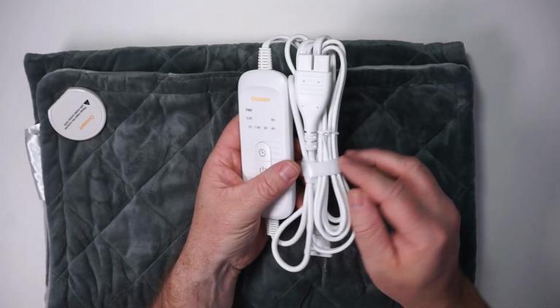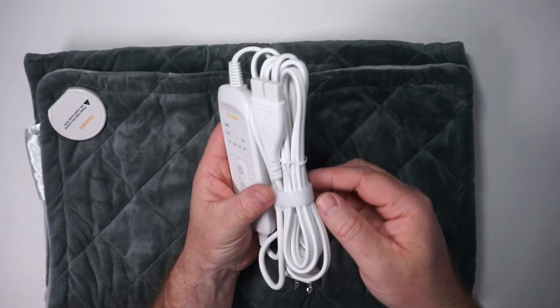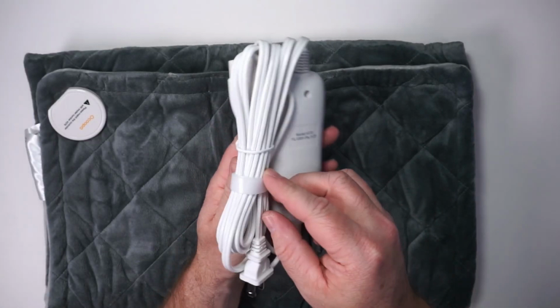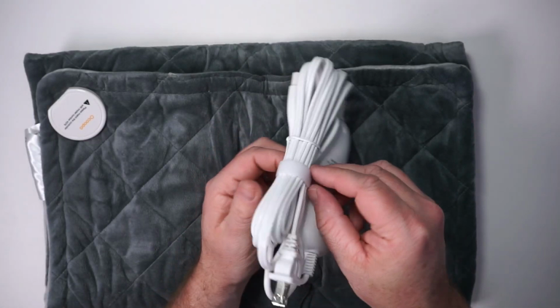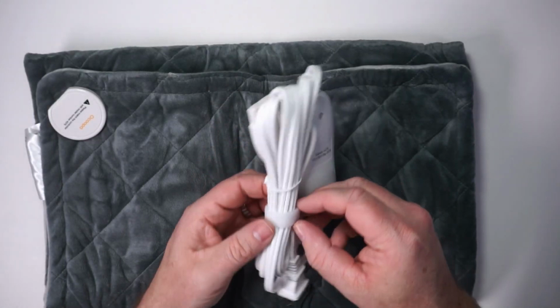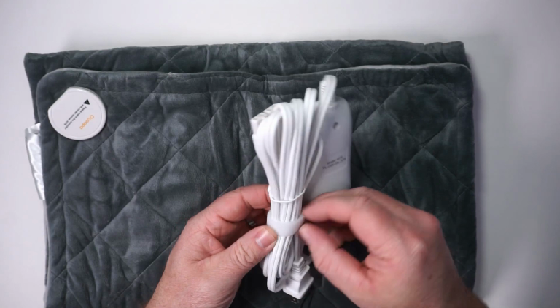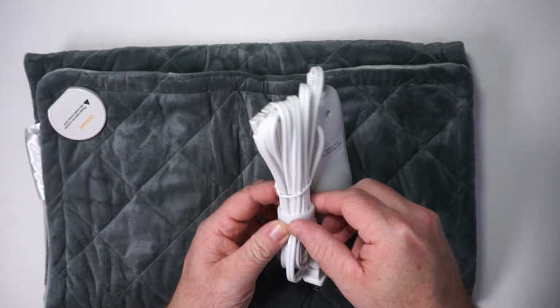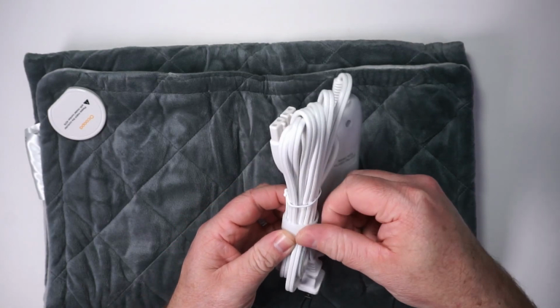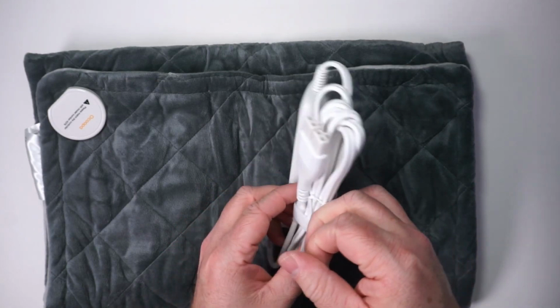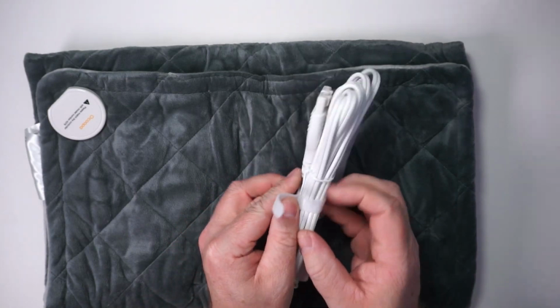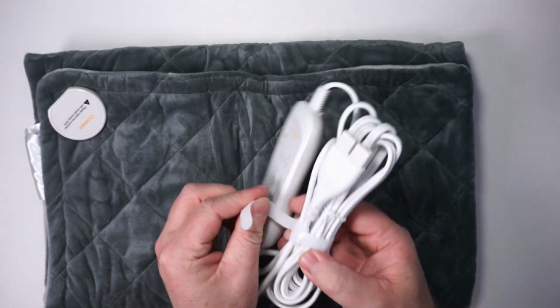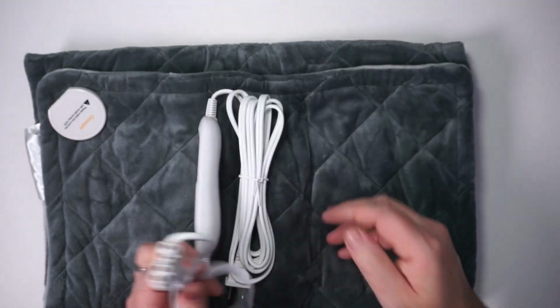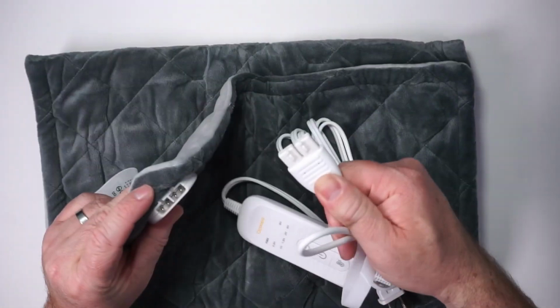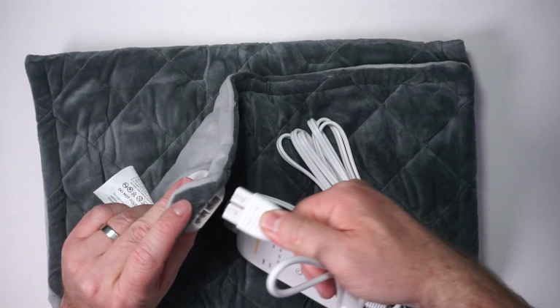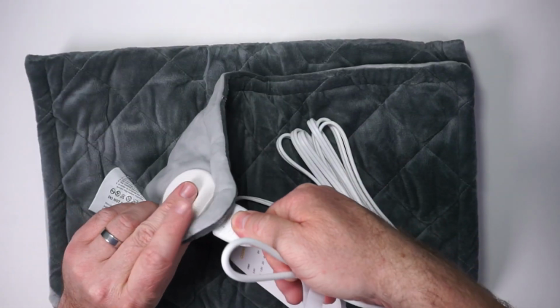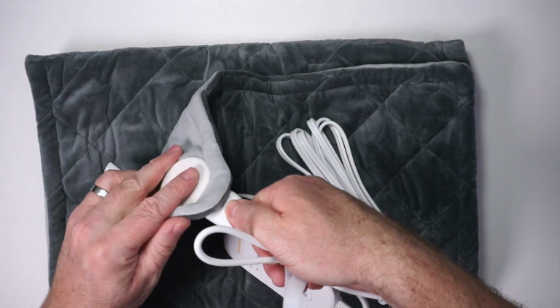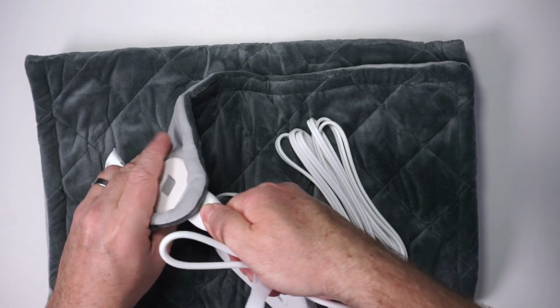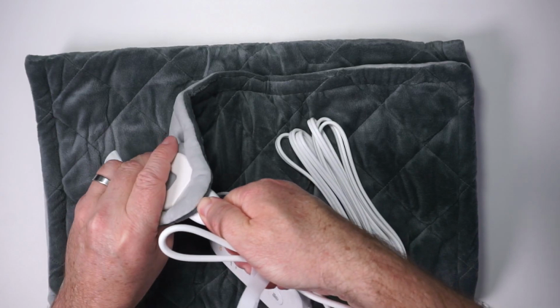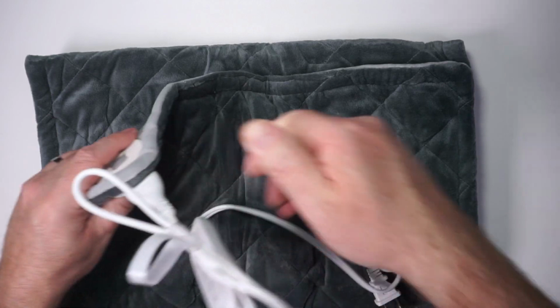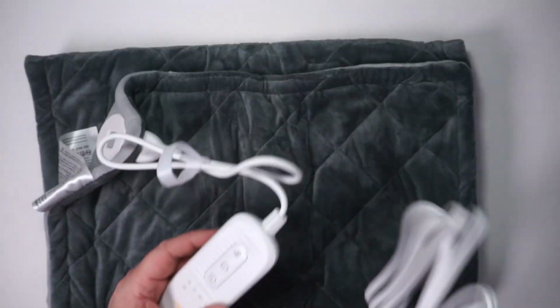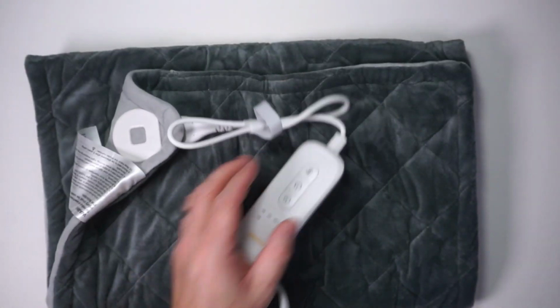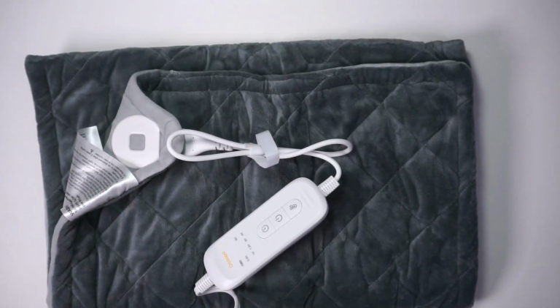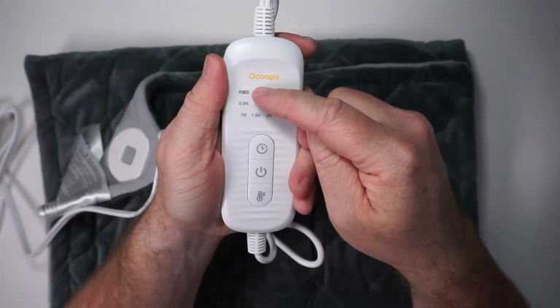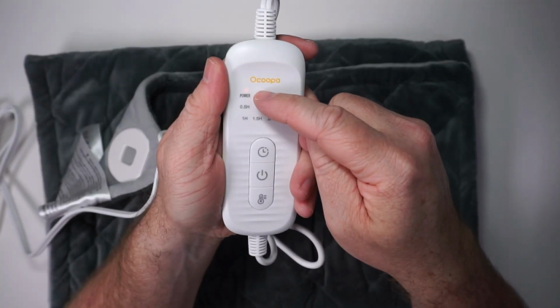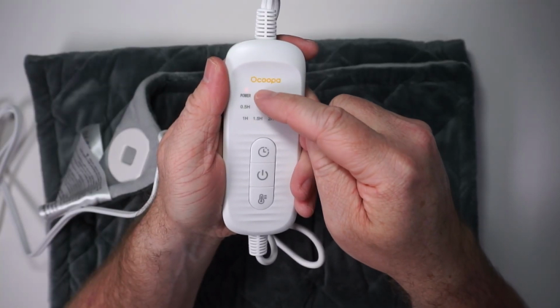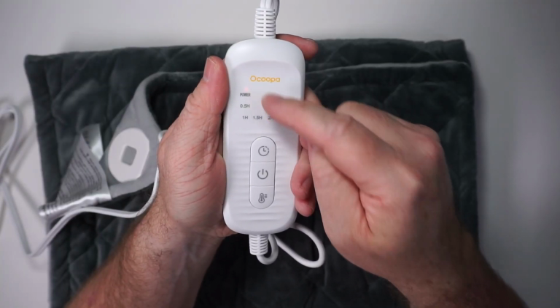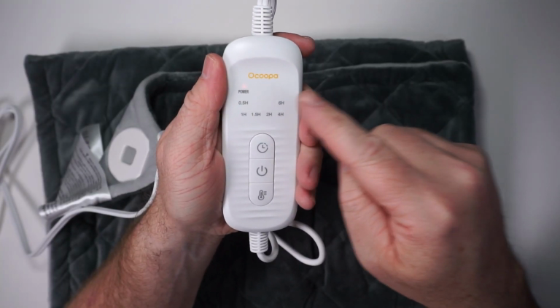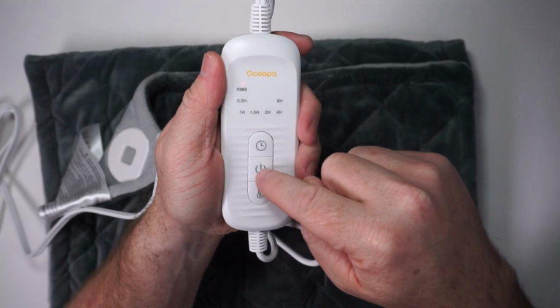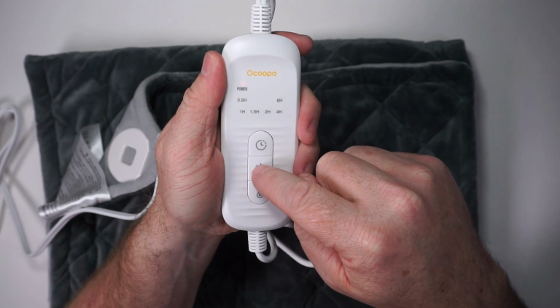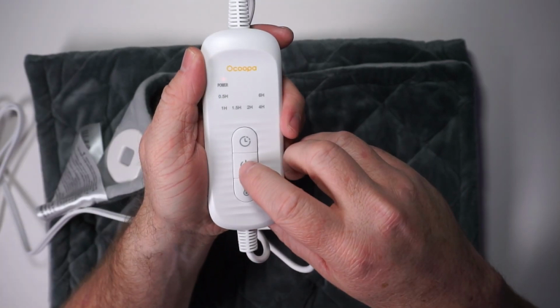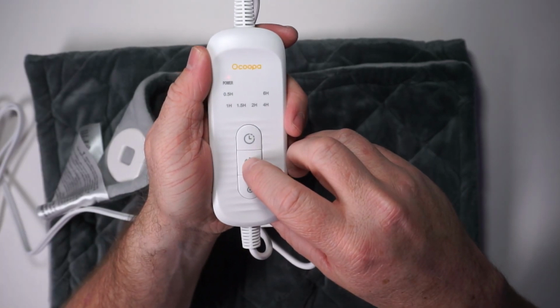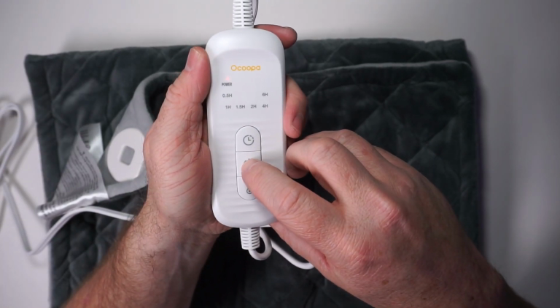The plug has velcro so you can keep everything nice and tidy when you're not using it. When you're ready to use it, you just plug in this end and then plug it into power. There's a red LED to indicate it has power, so go ahead and press and hold.